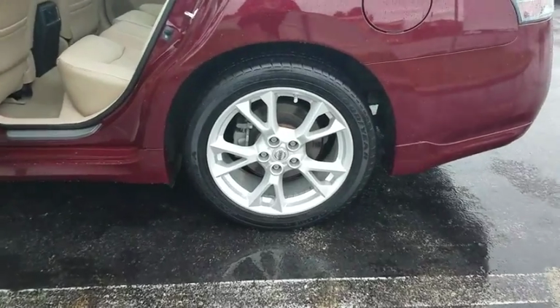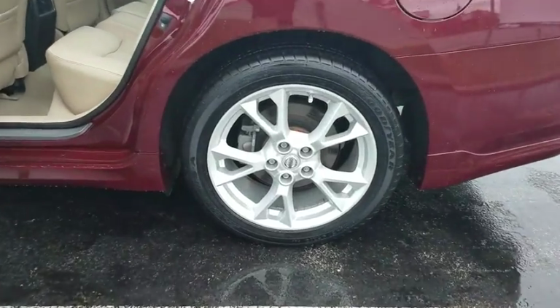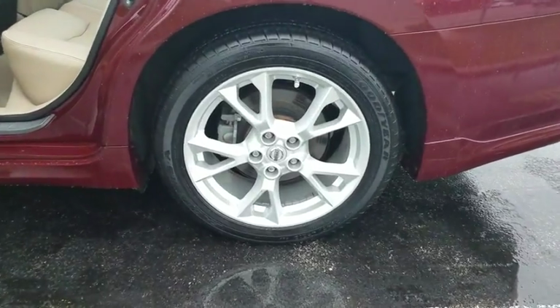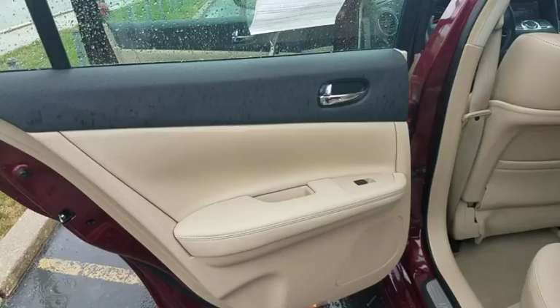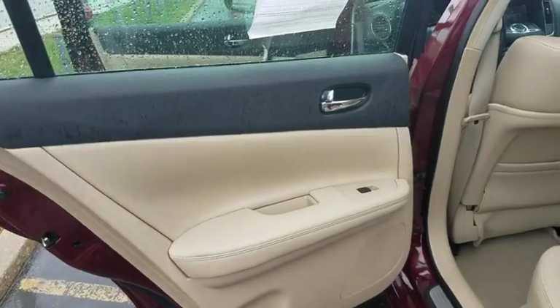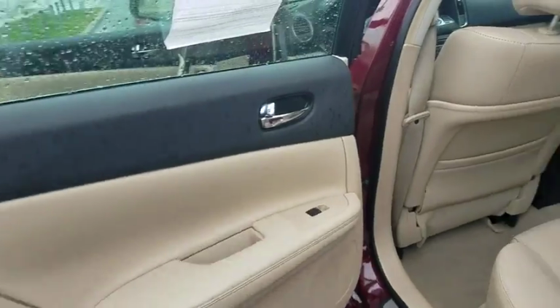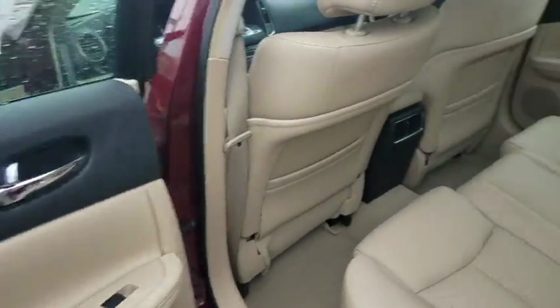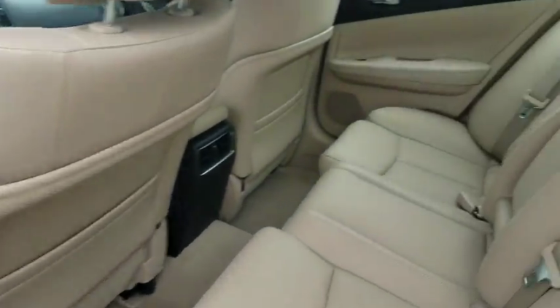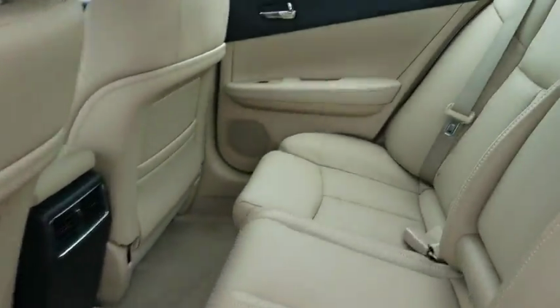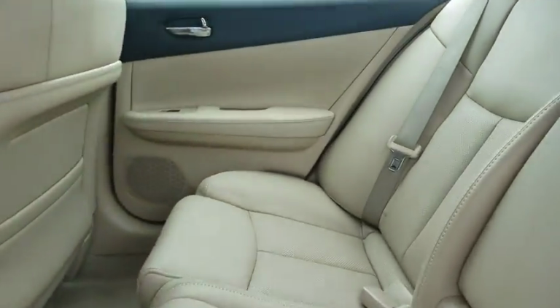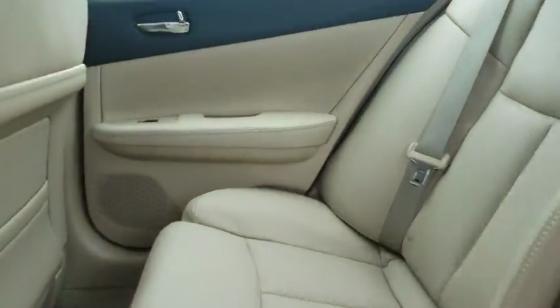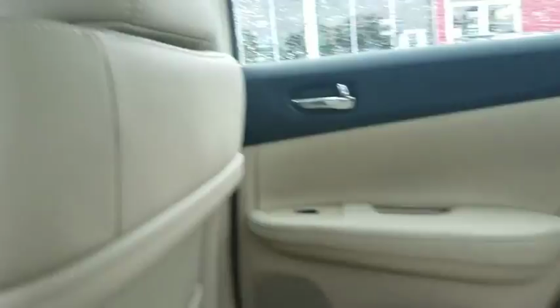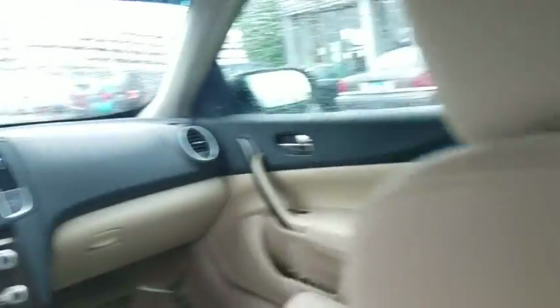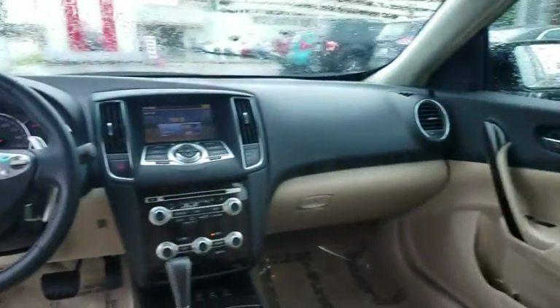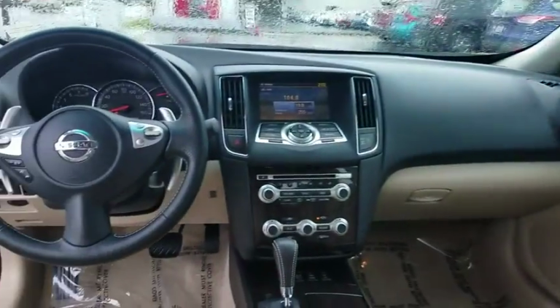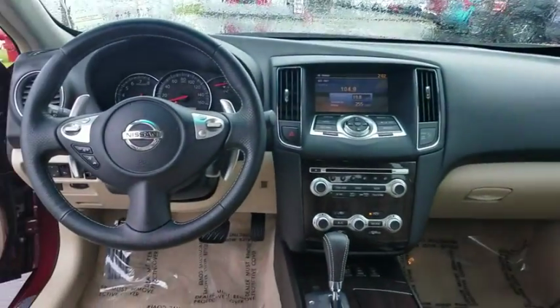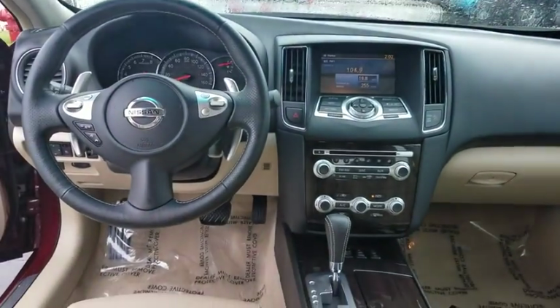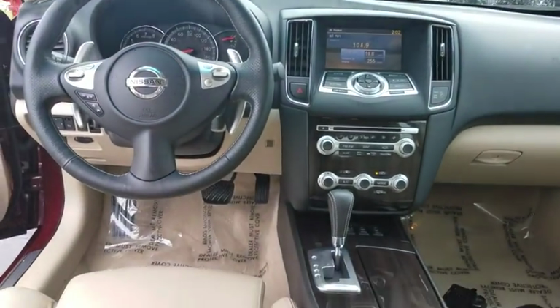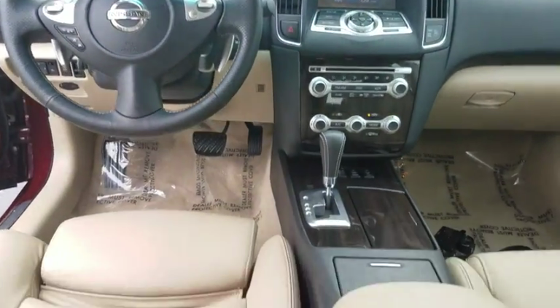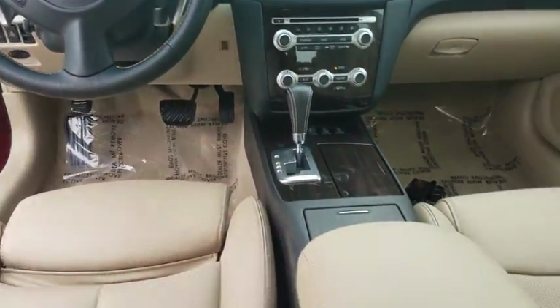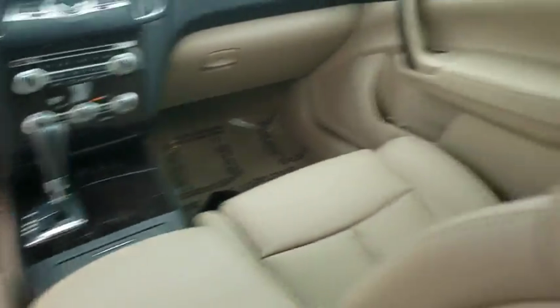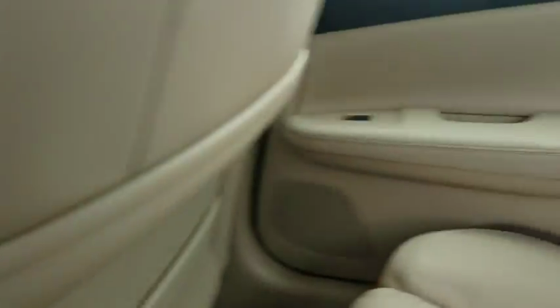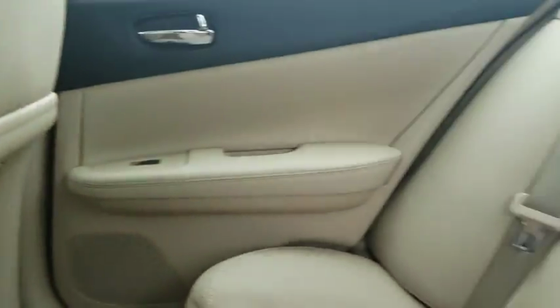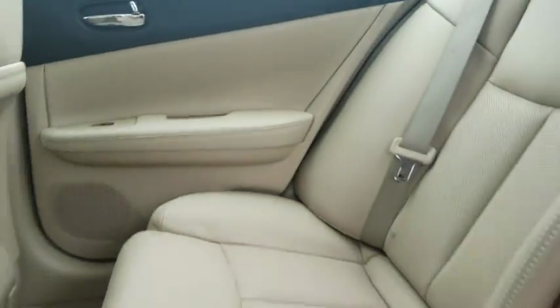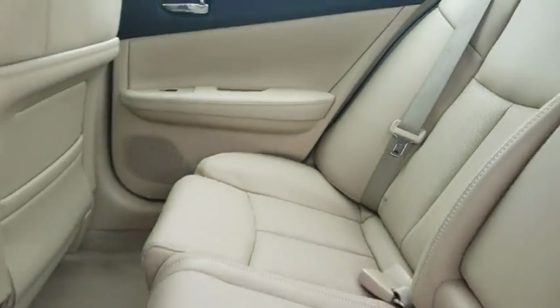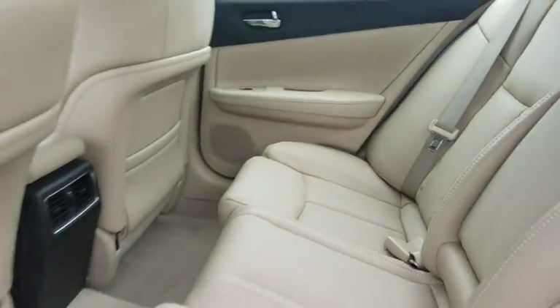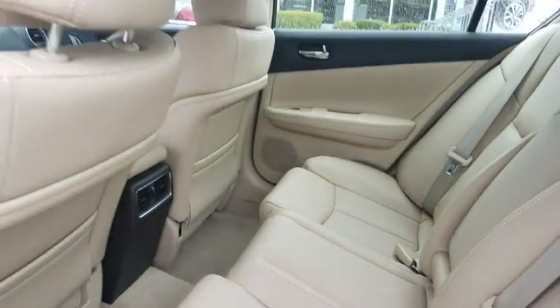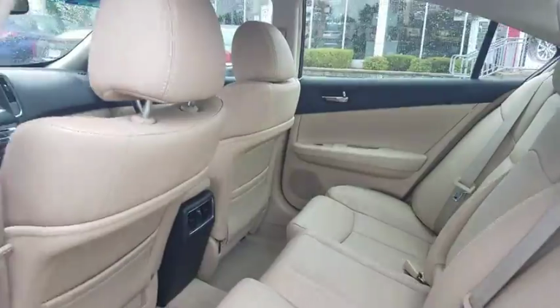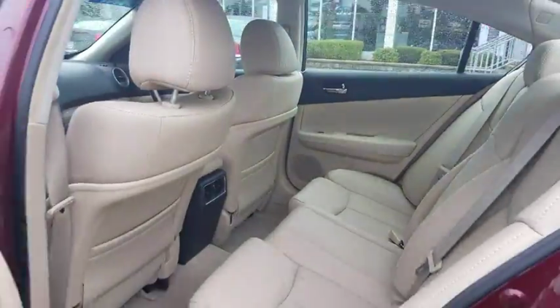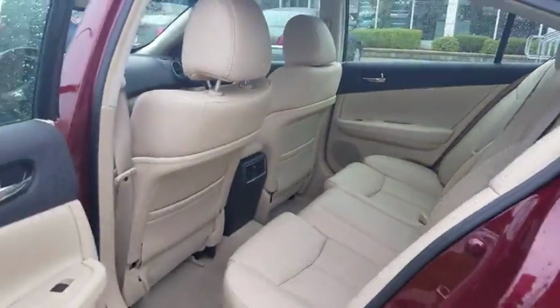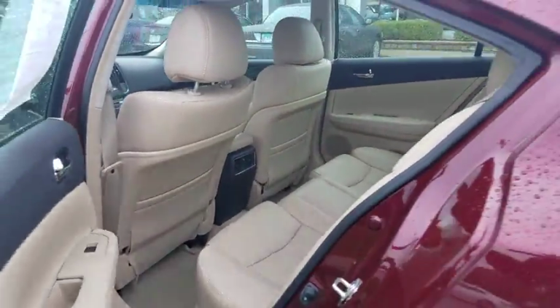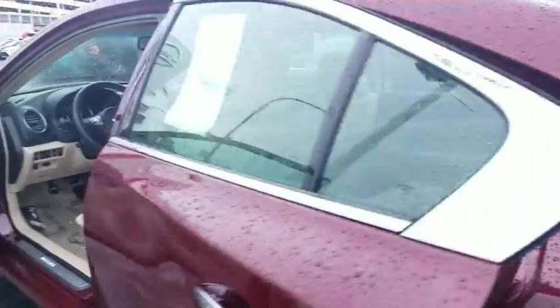This vehicle has less than 30,000 miles. Here are some of this vehicle's great options: keyless entry, power passenger seat, anti-lock braking system, backup camera.